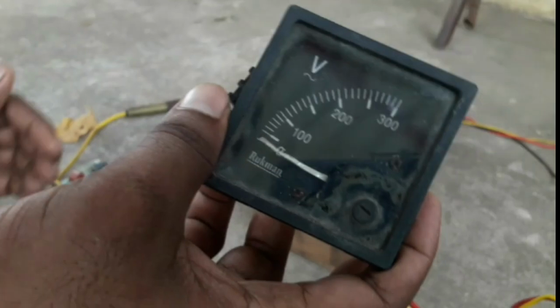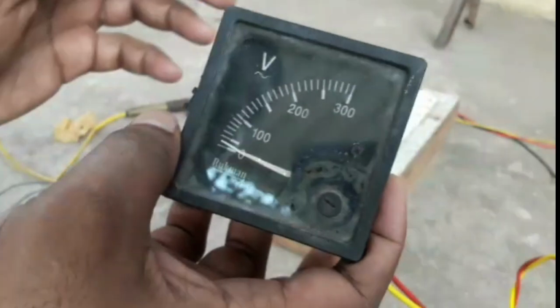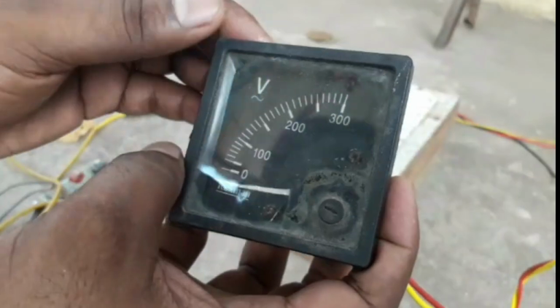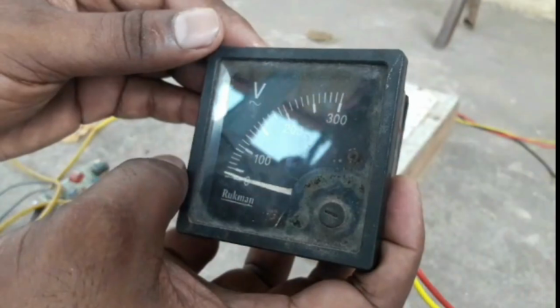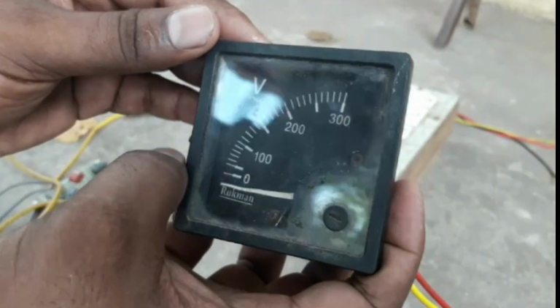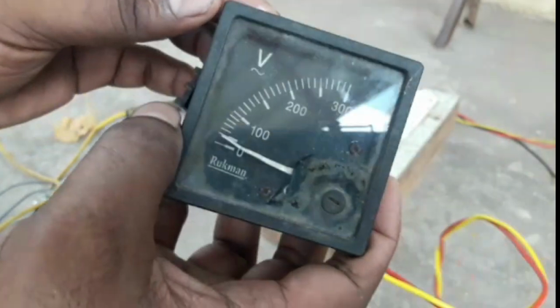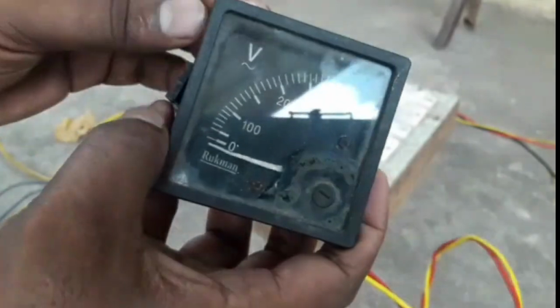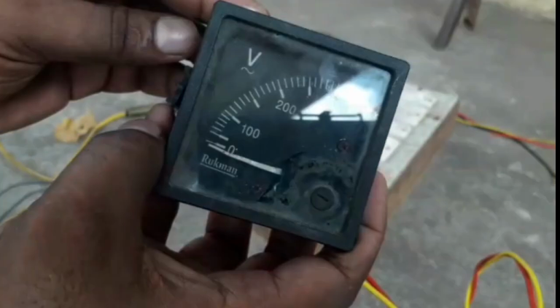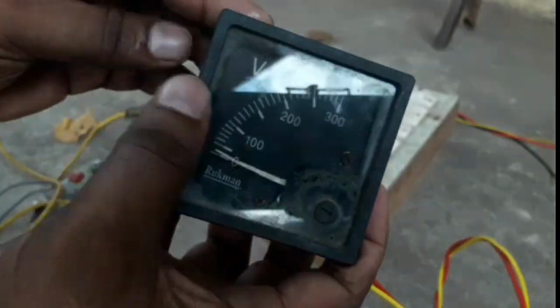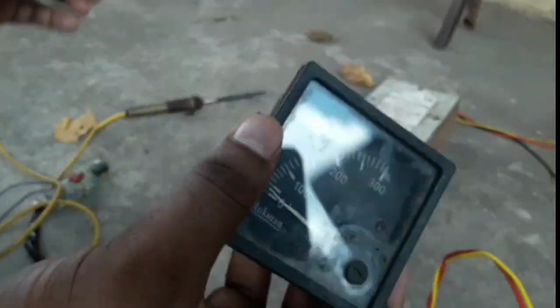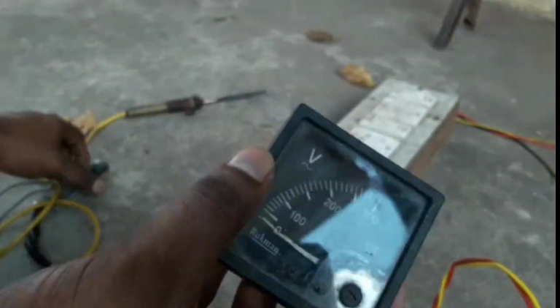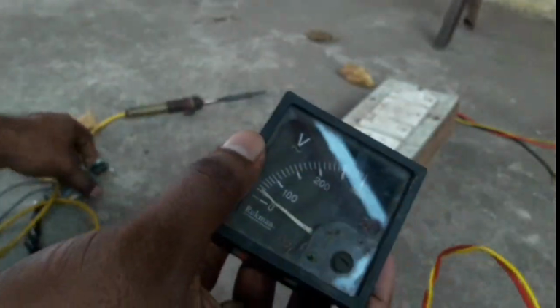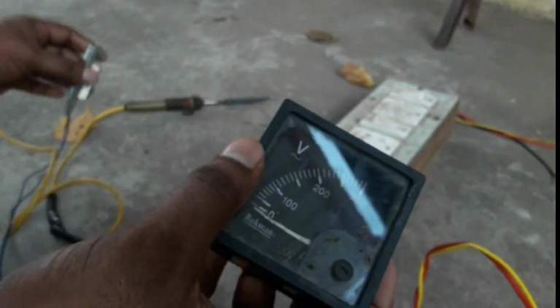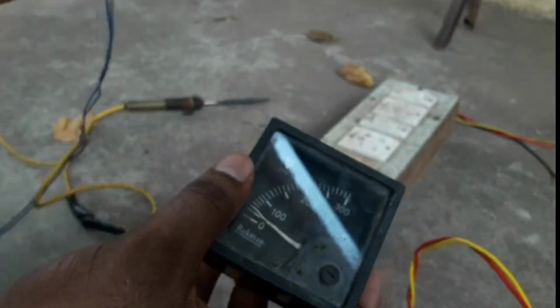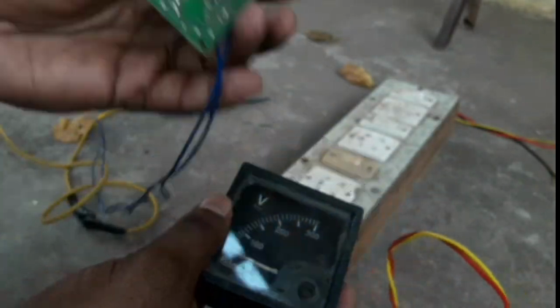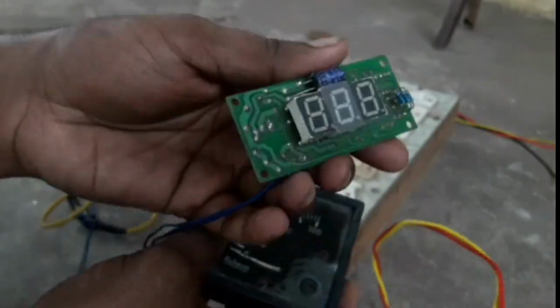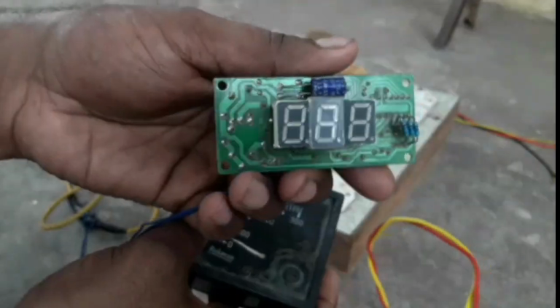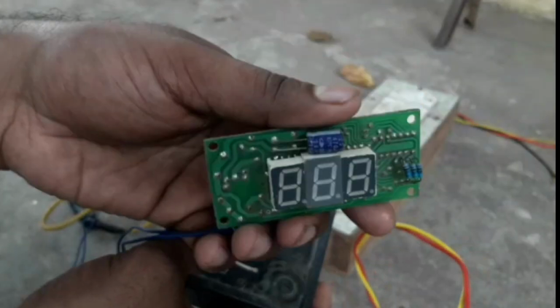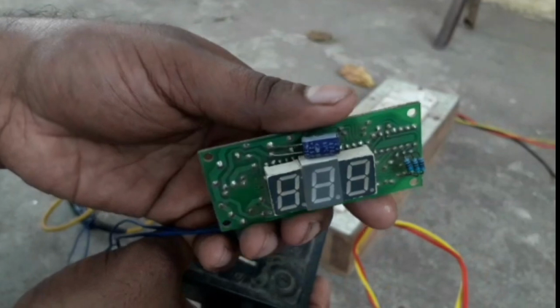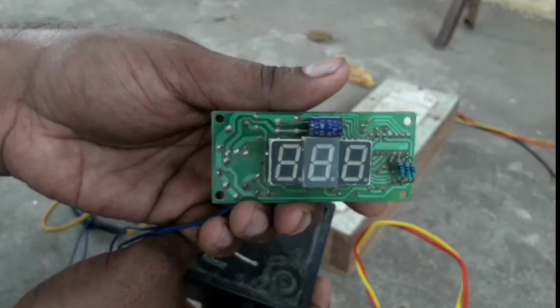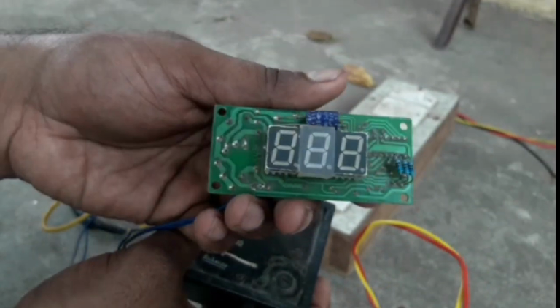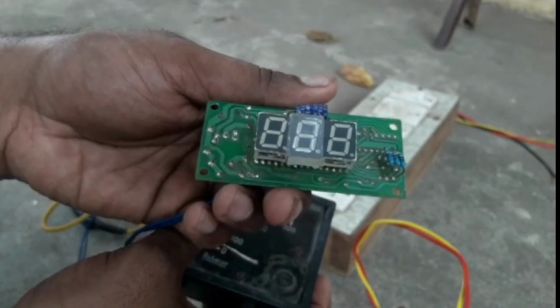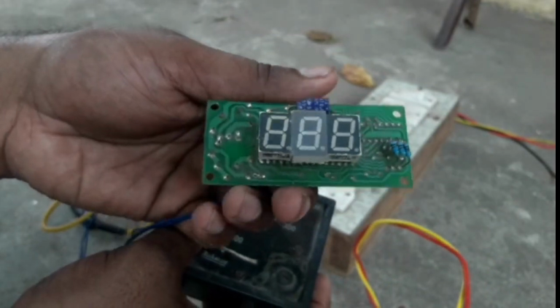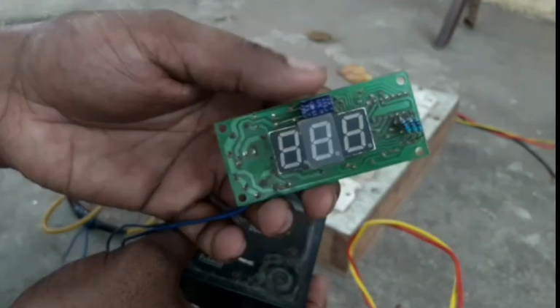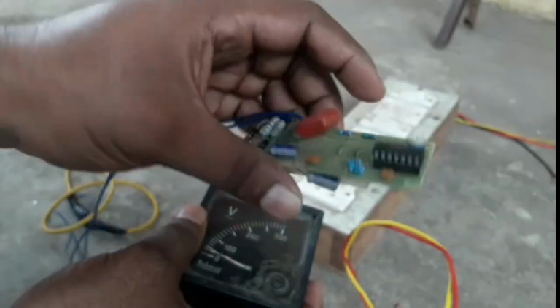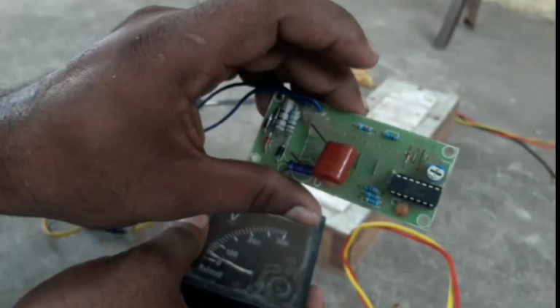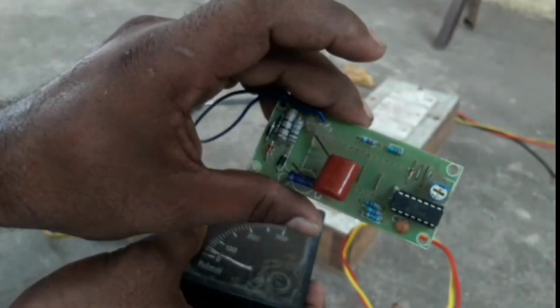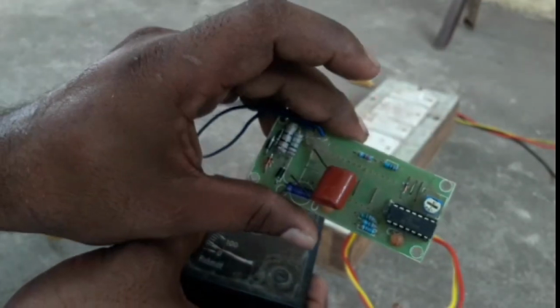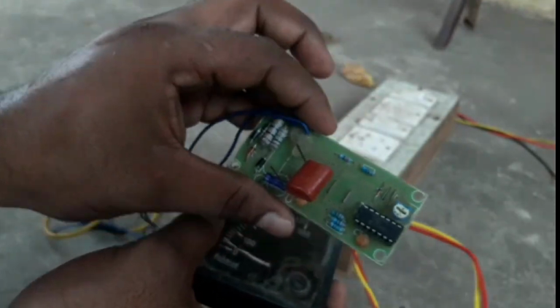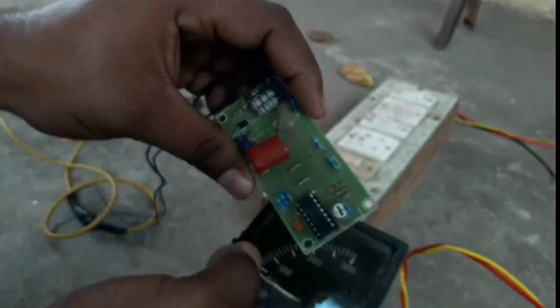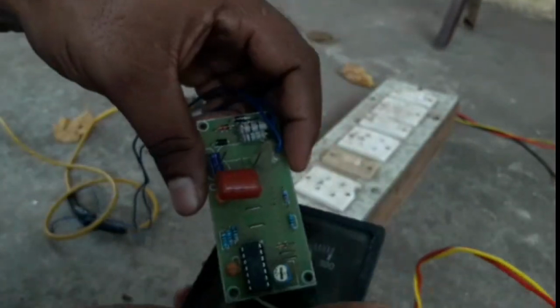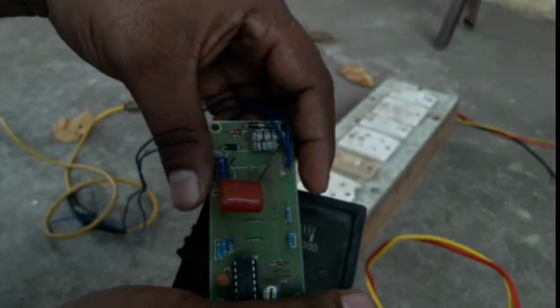Hello friends, we are going to talk about the voltage meter. We have two voltage meters: this is the analog meter and the digital meter.